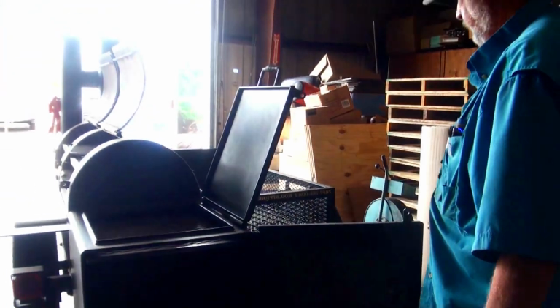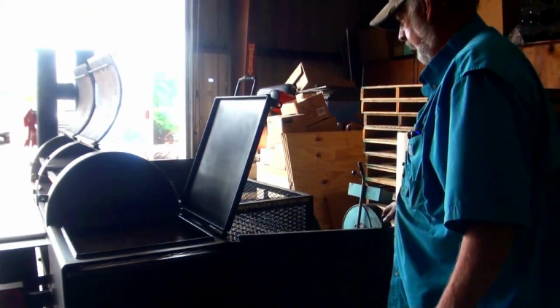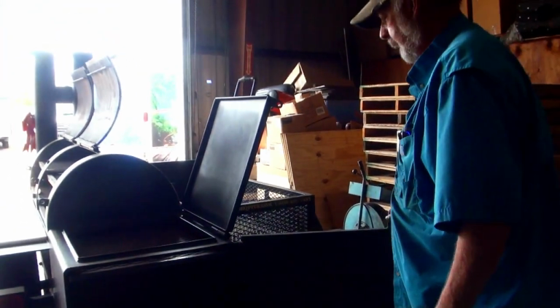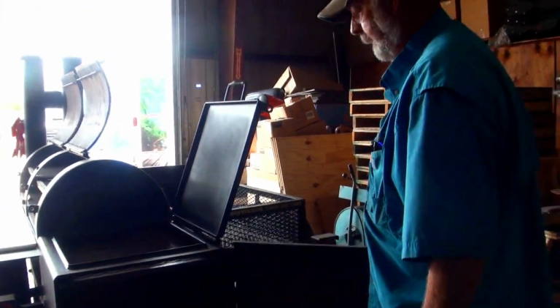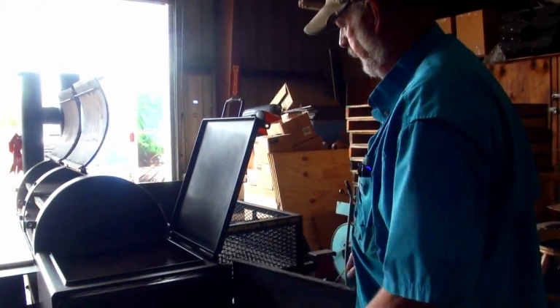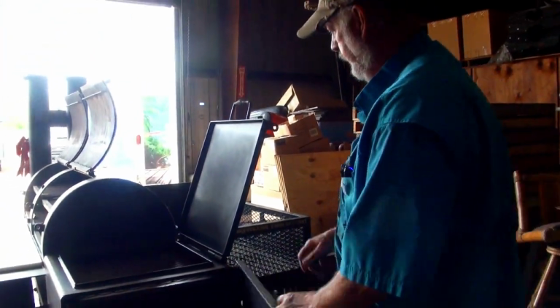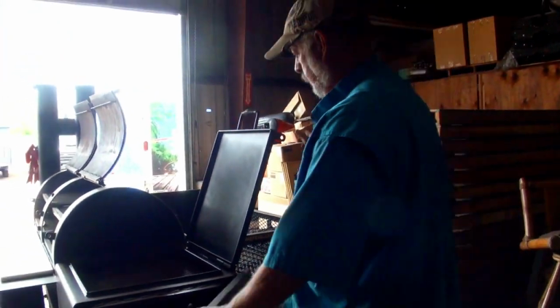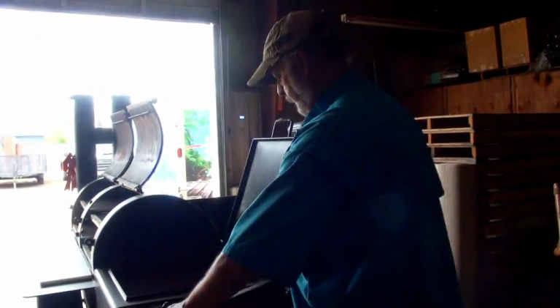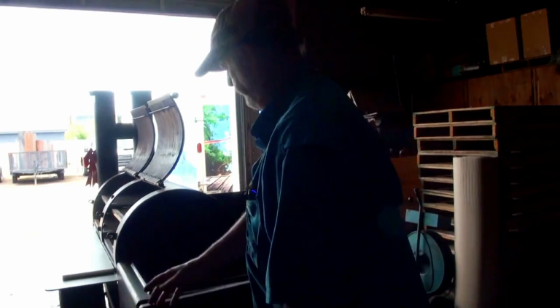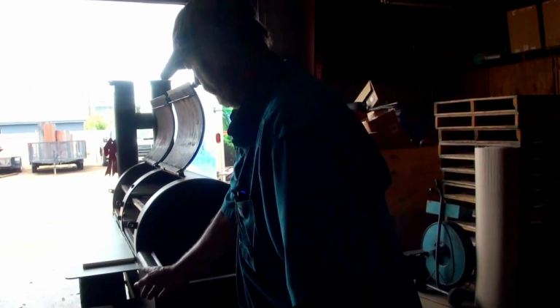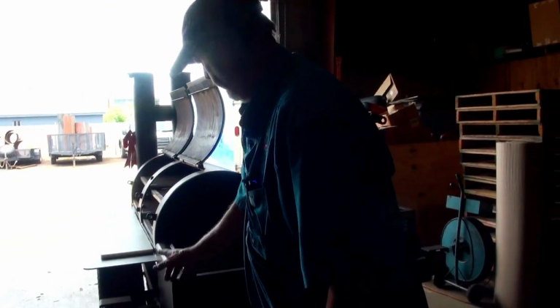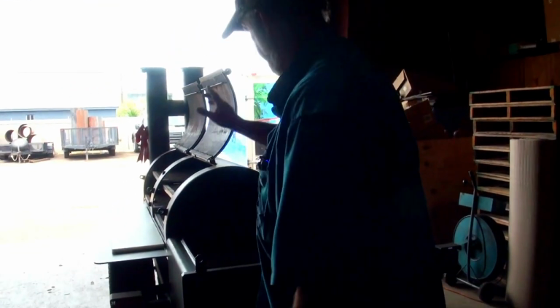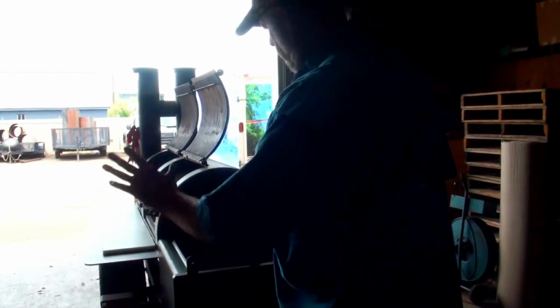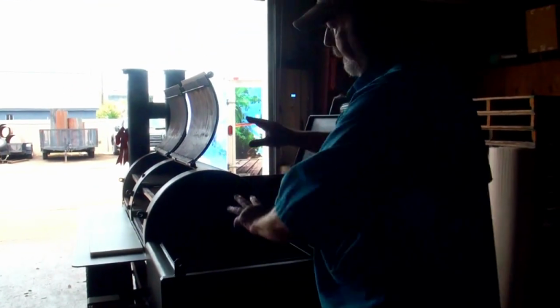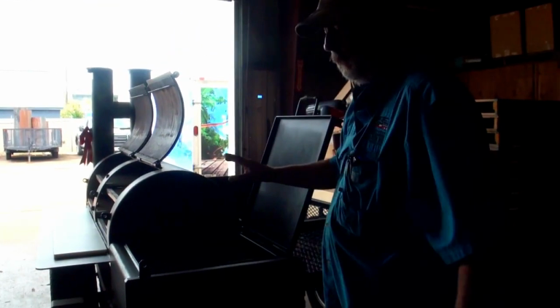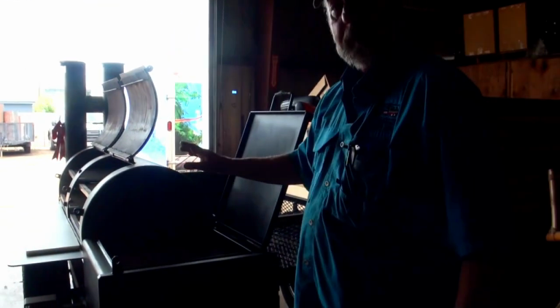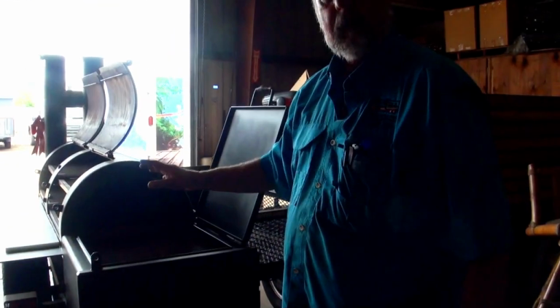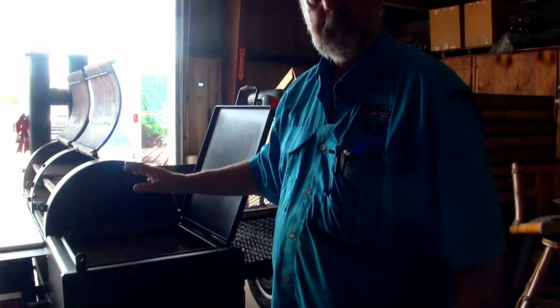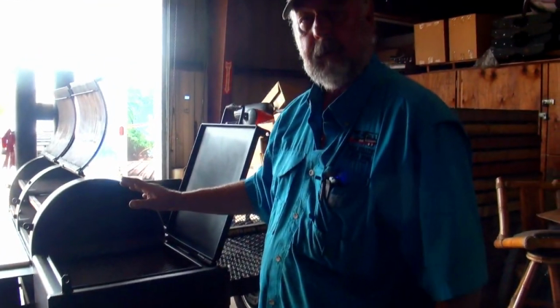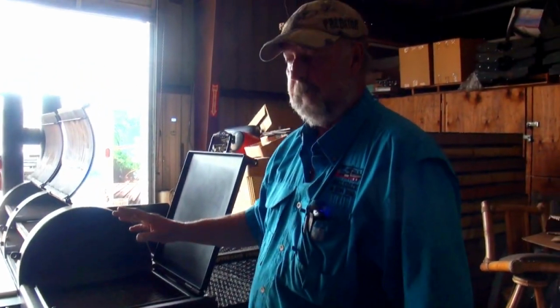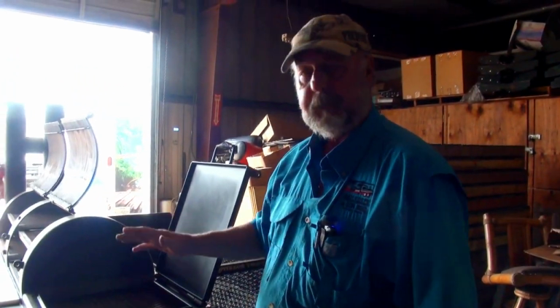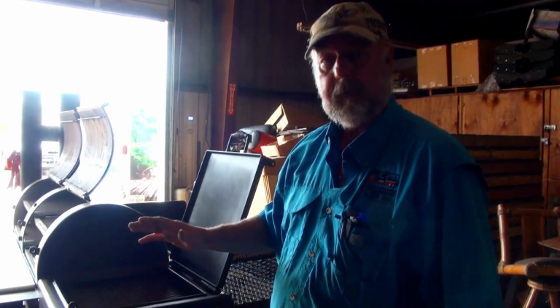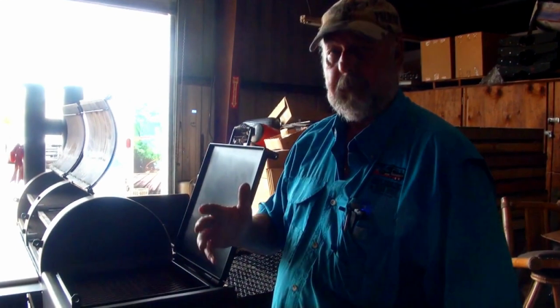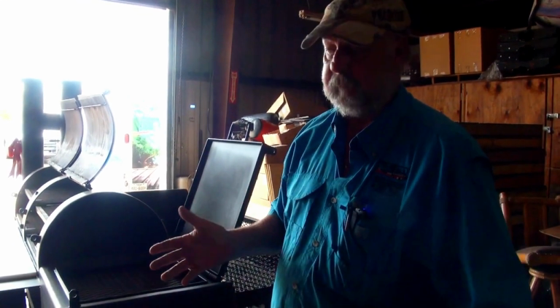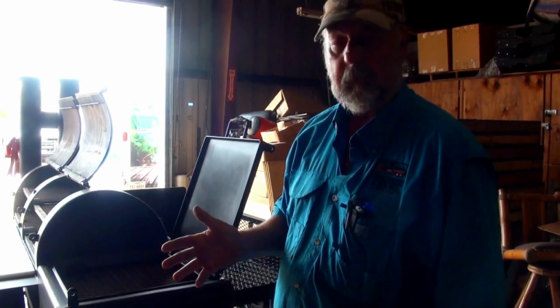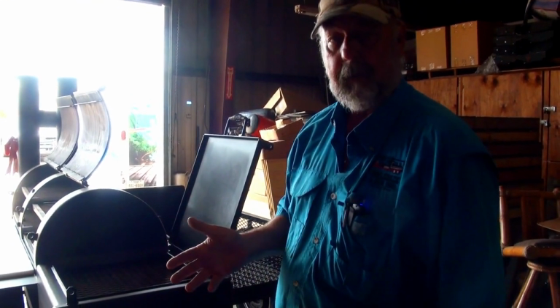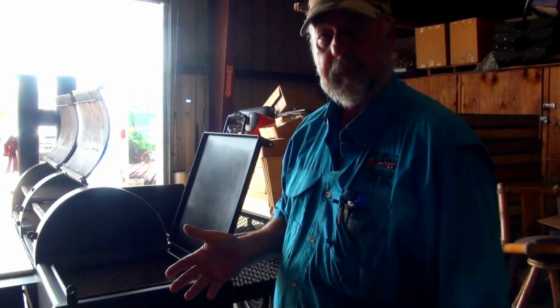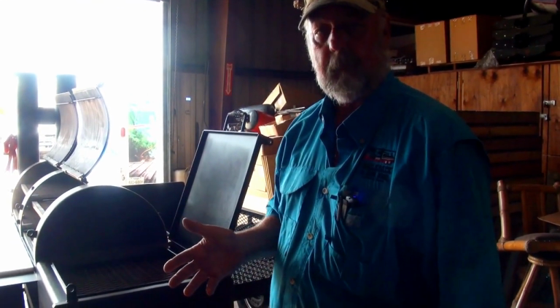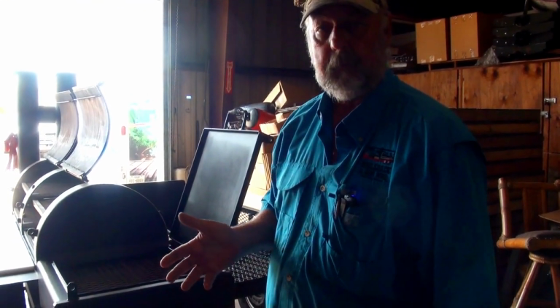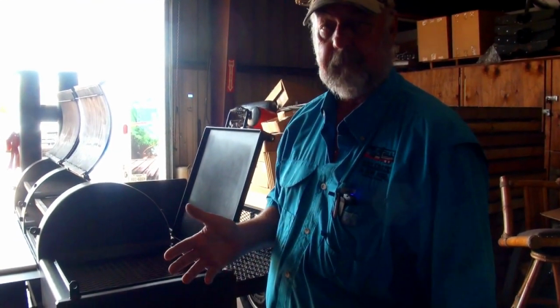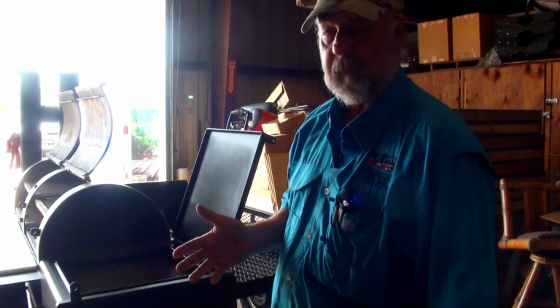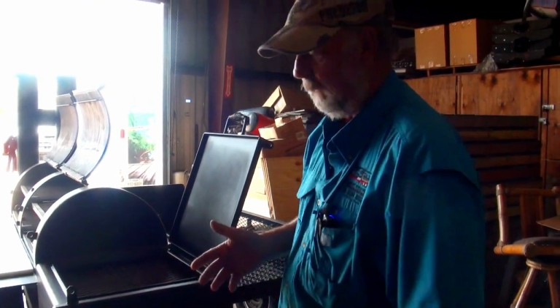Then you have a lockdown rod which slides through here and it will lock all the doors so nobody can open the pit and mess with your meat, or so it doesn't eject the bar grating out on the freeway when you're going 70 miles an hour.